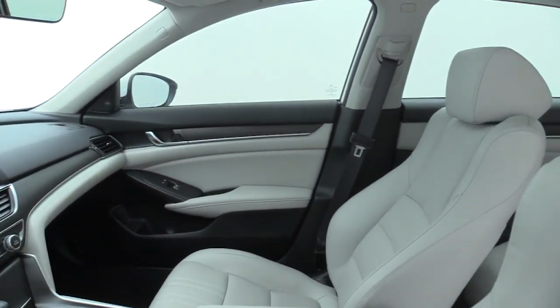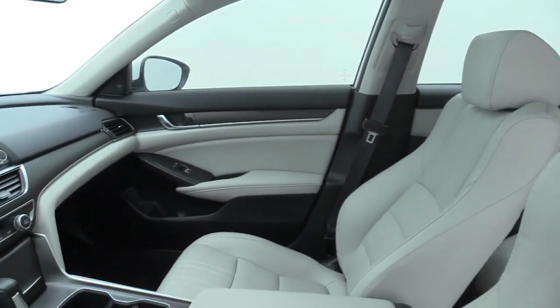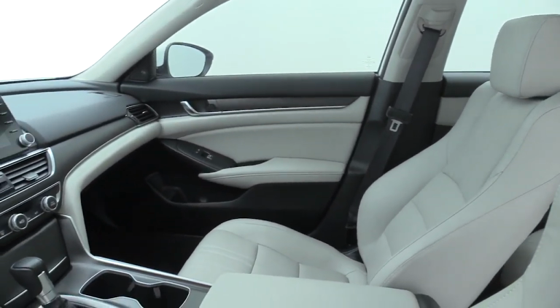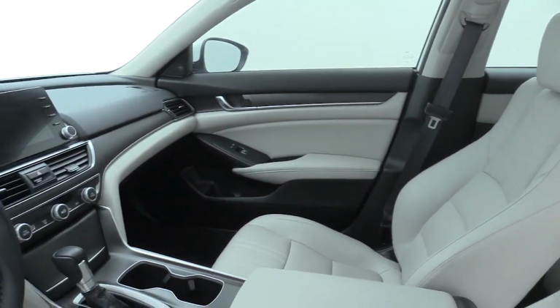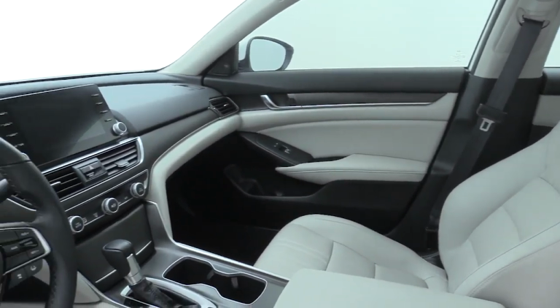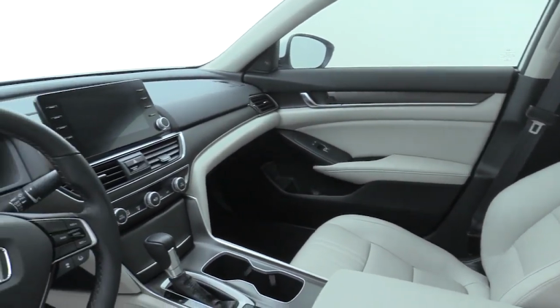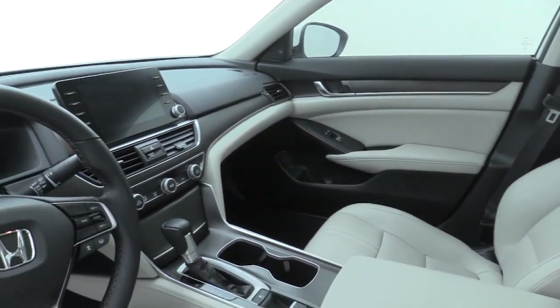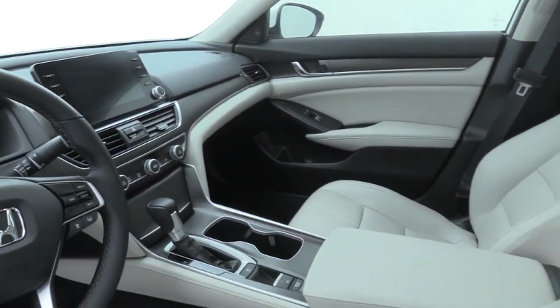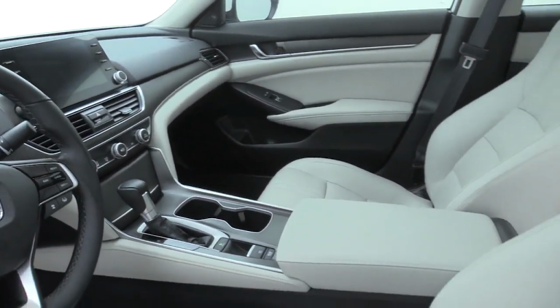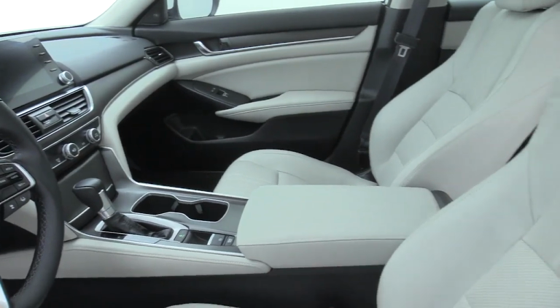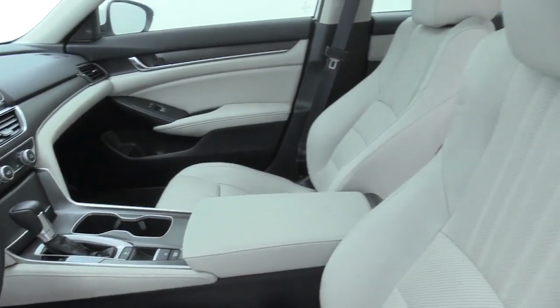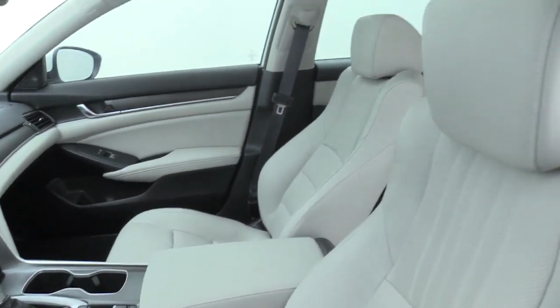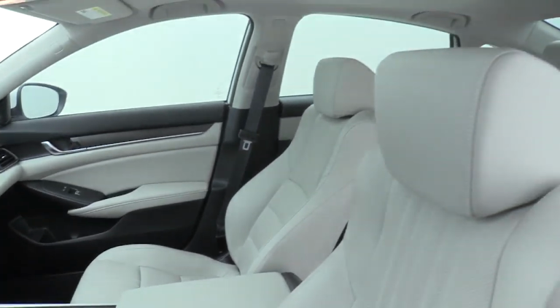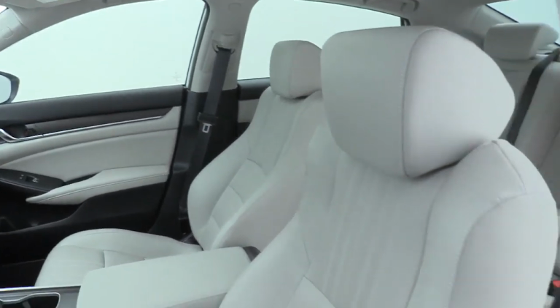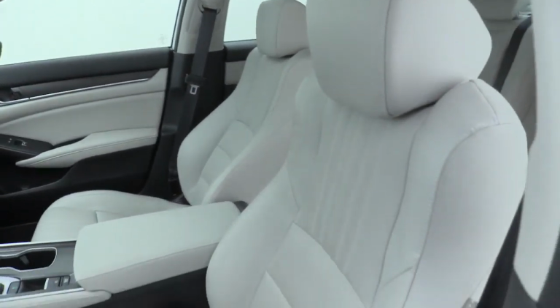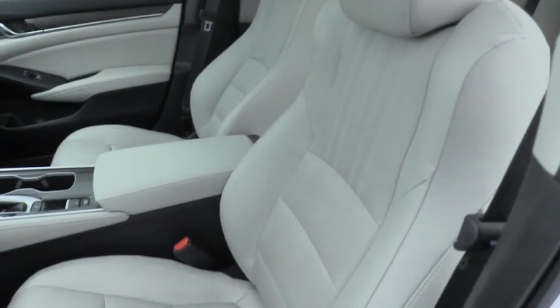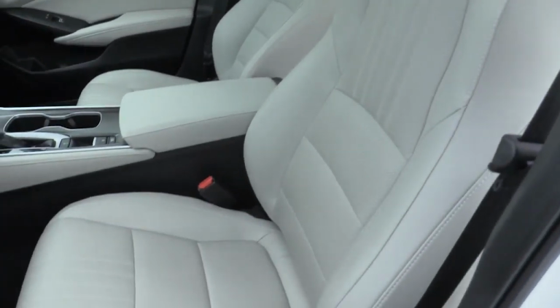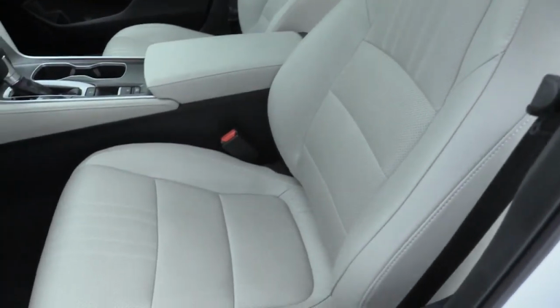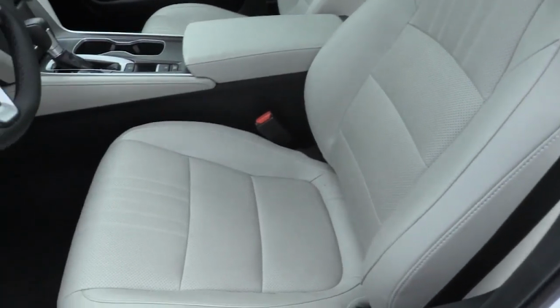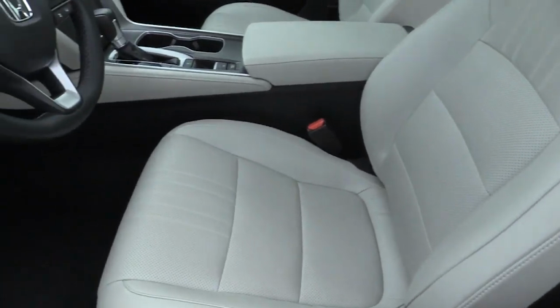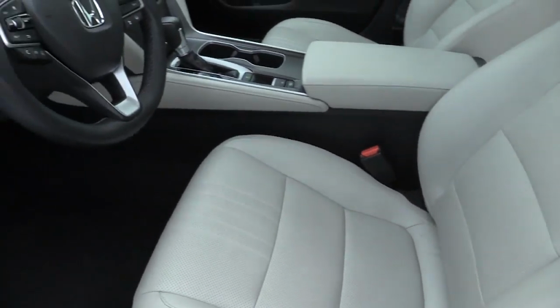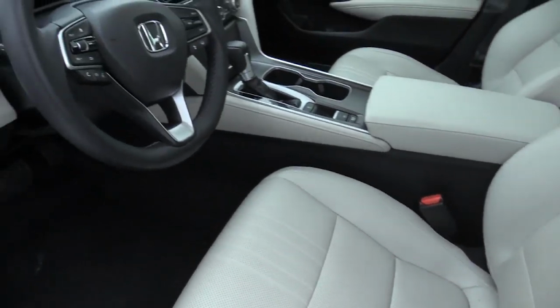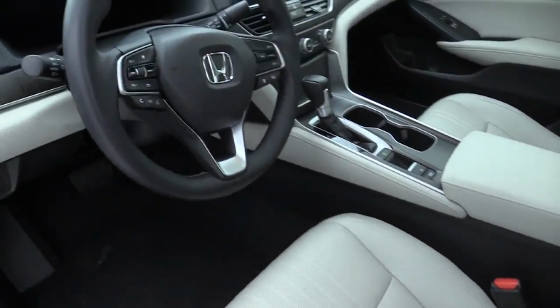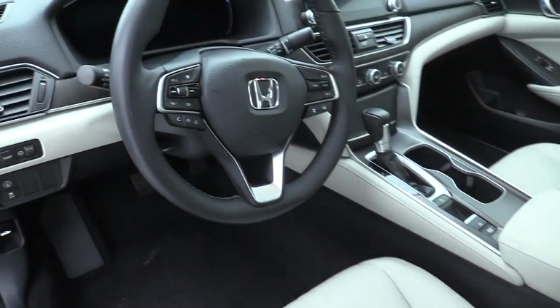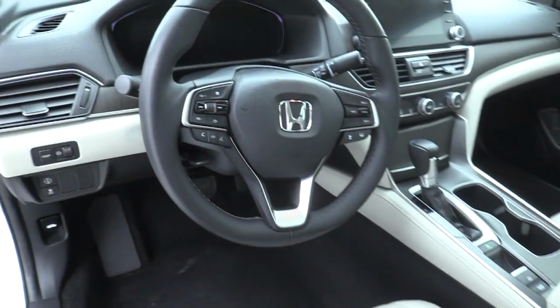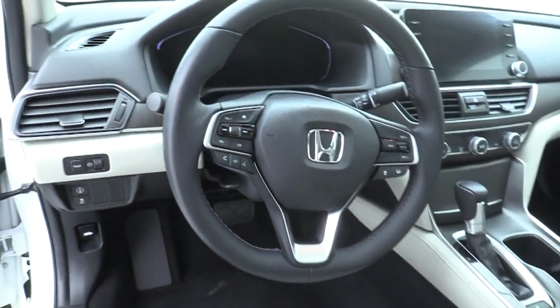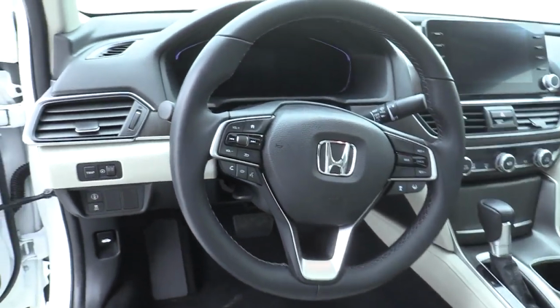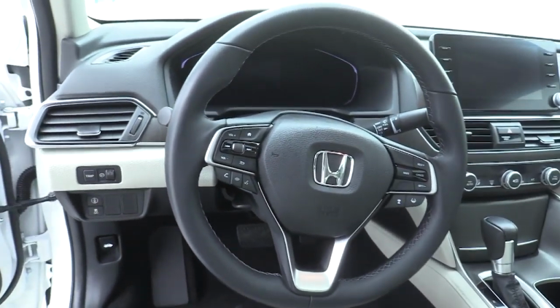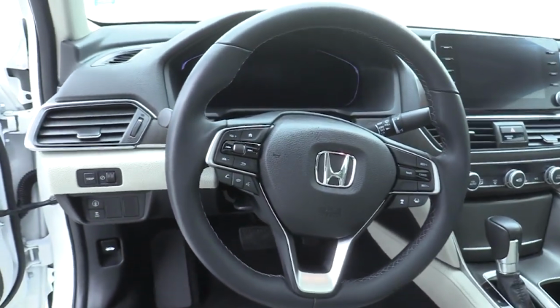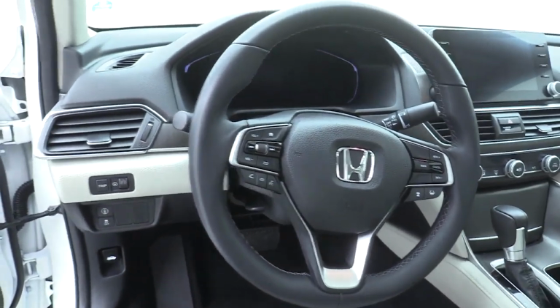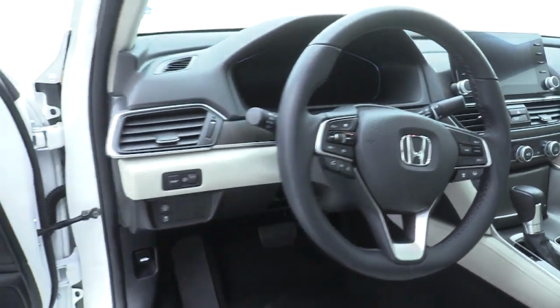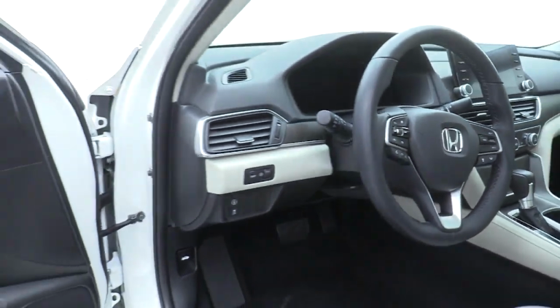Fog lights, electronic stability control, rear window defroster, security system, power windows, trip computer, heated front seats, panic alarms, and remote keyless entry.